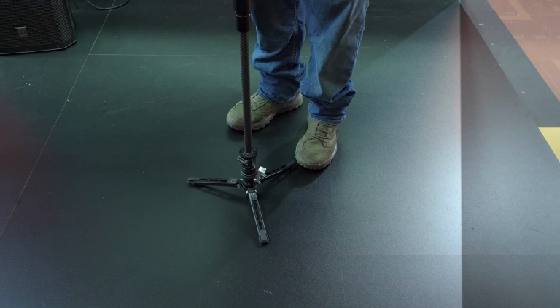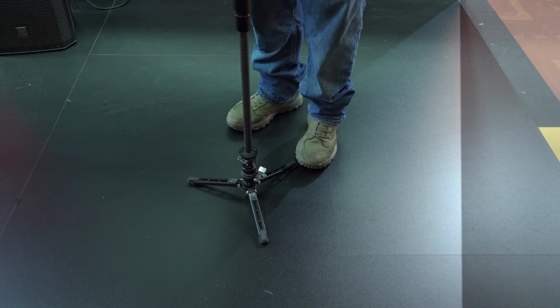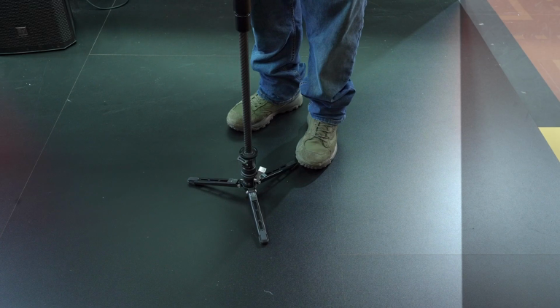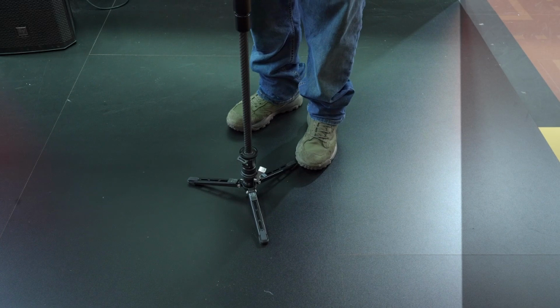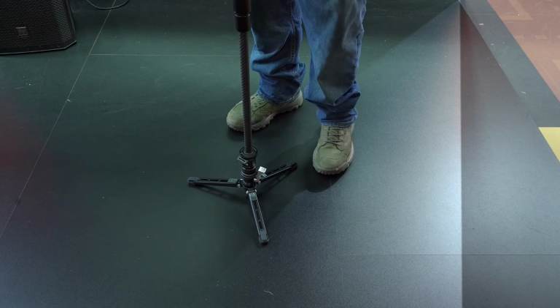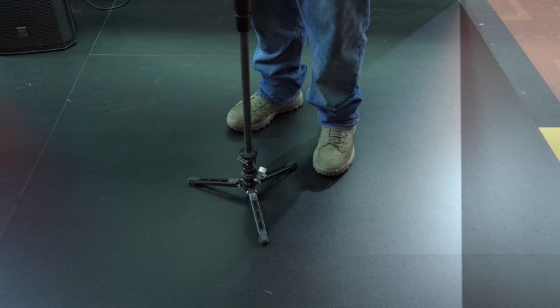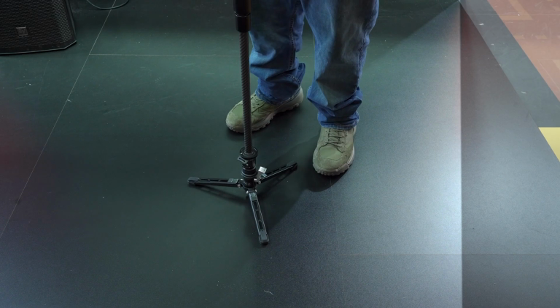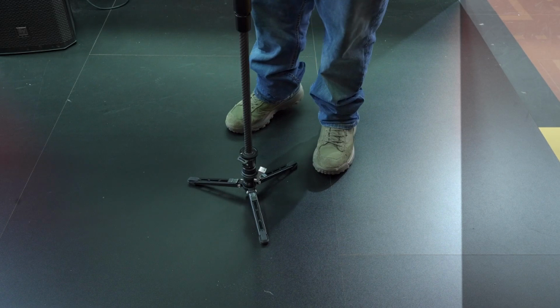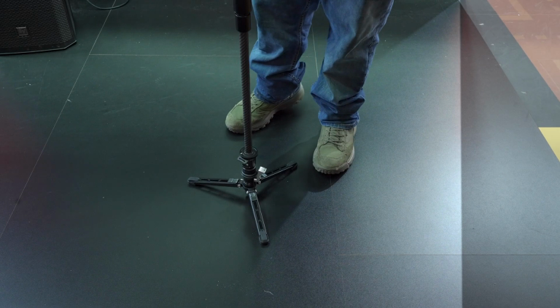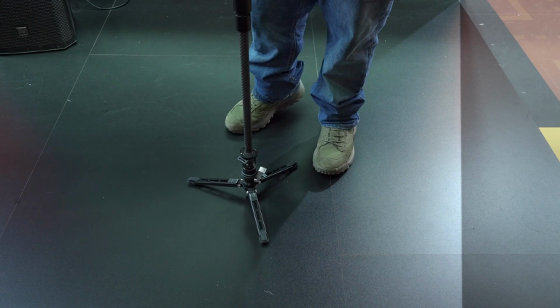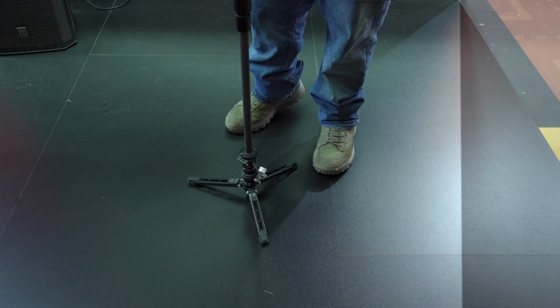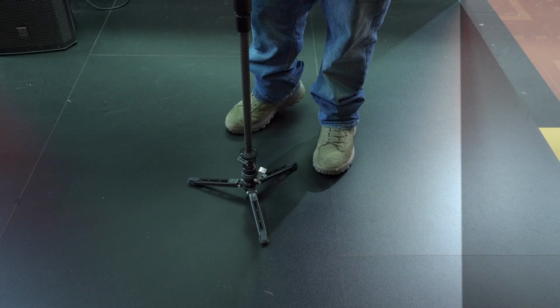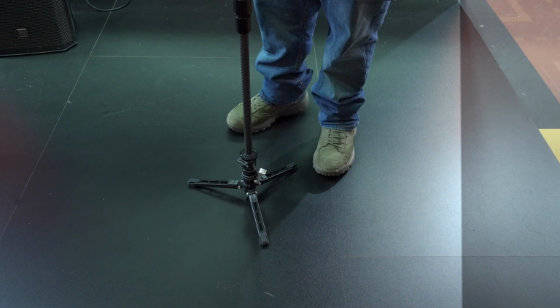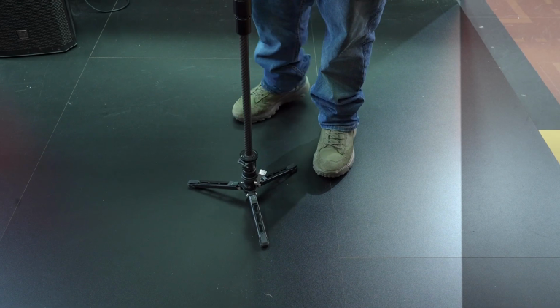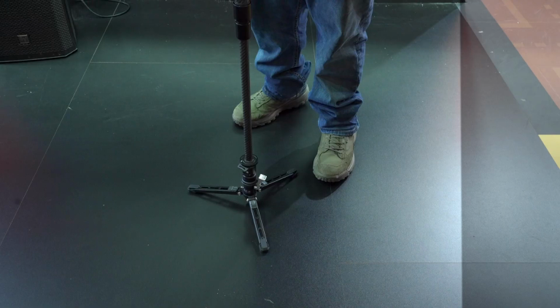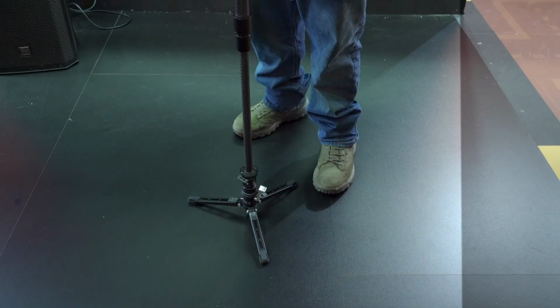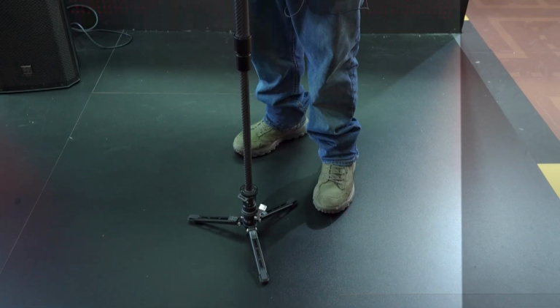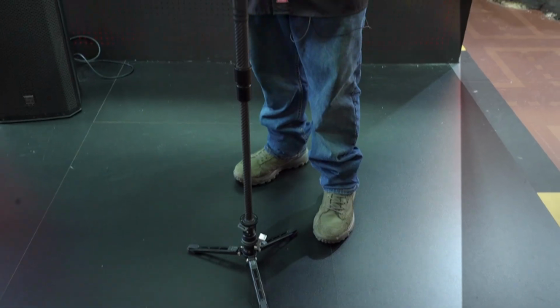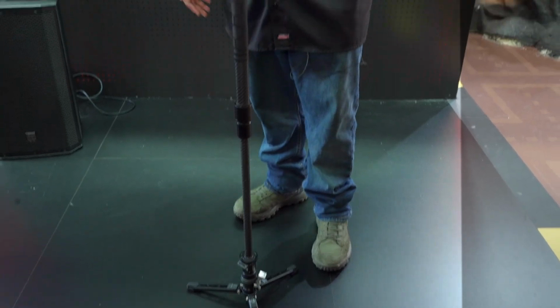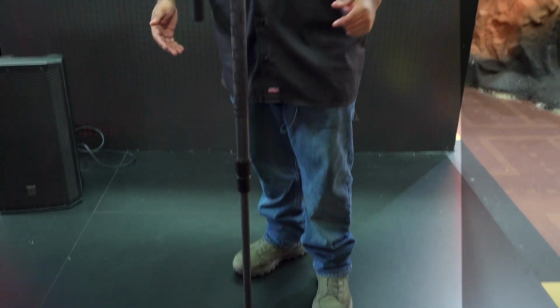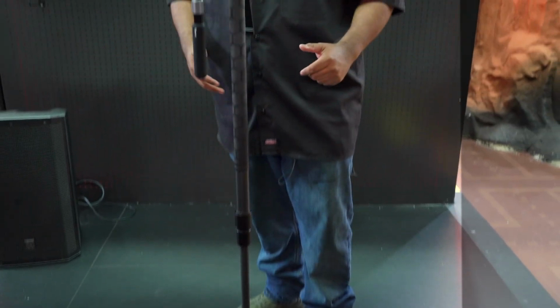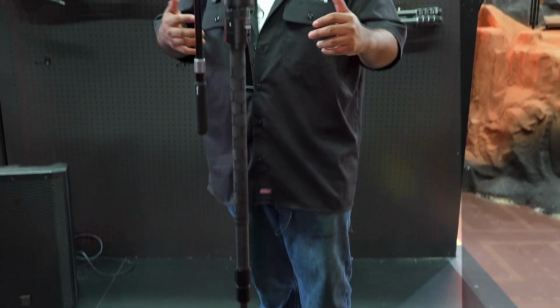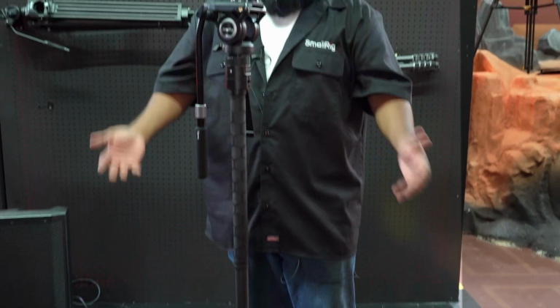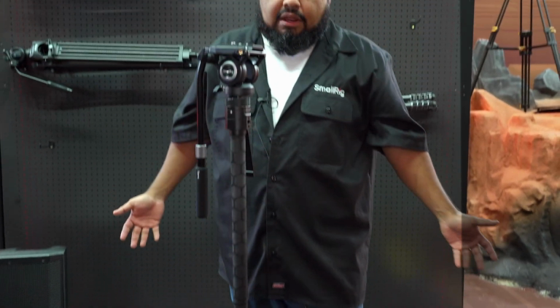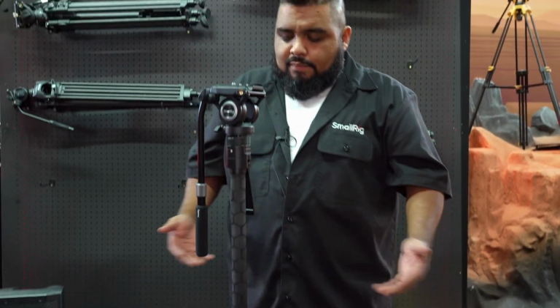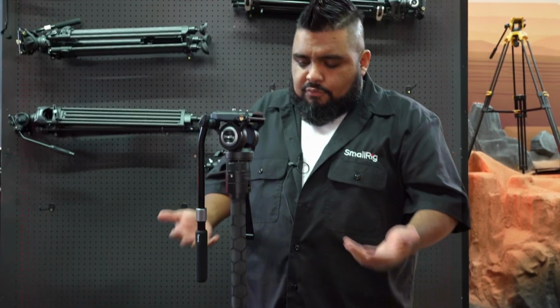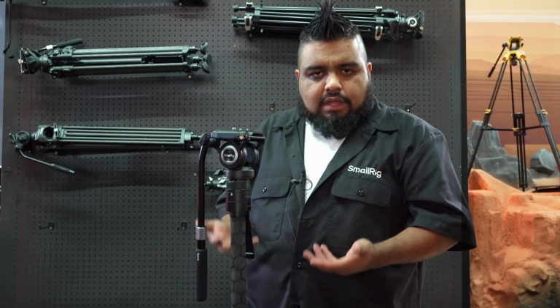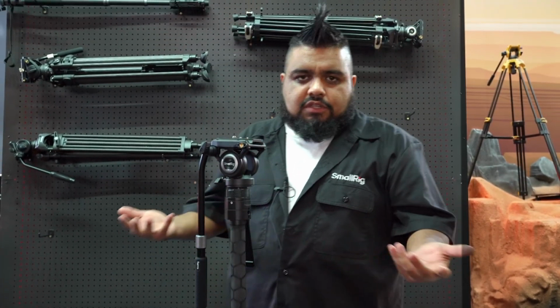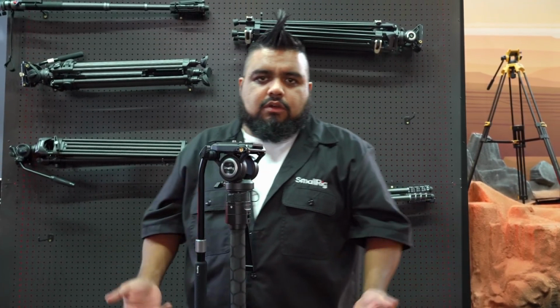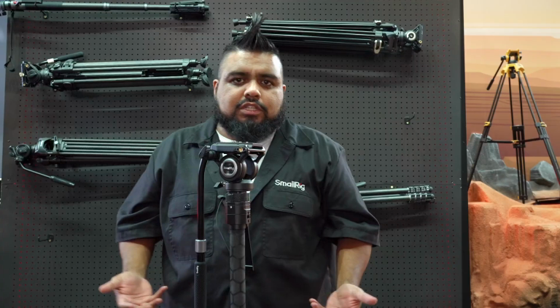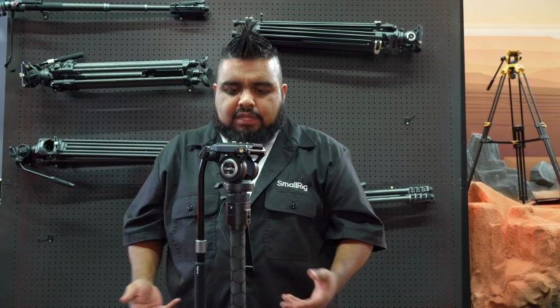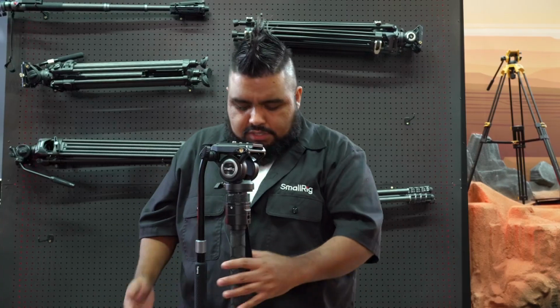If you wanted to — not that you should — you can leave your monopod essentially deployed and step away from it, obviously being mindful of what your payload is.